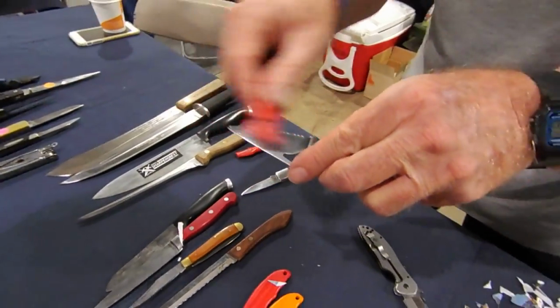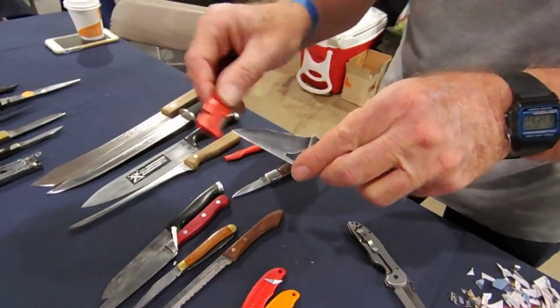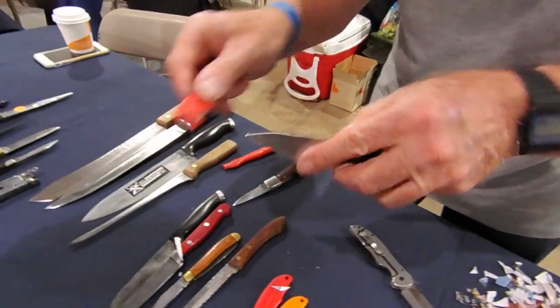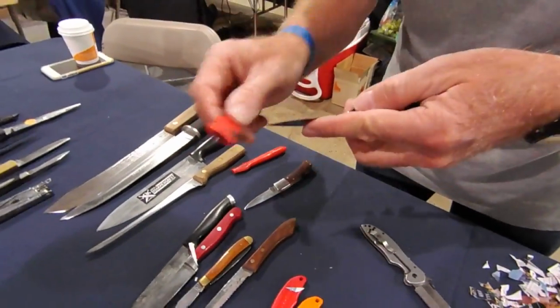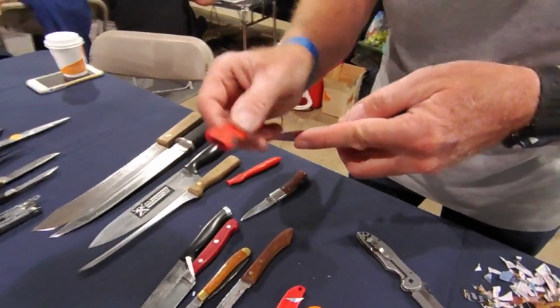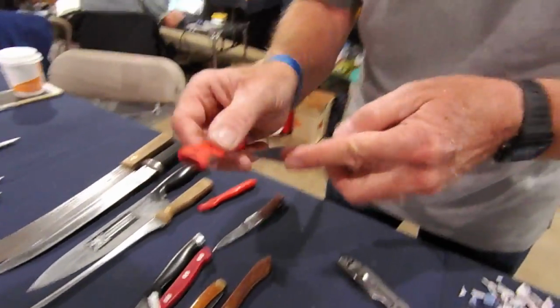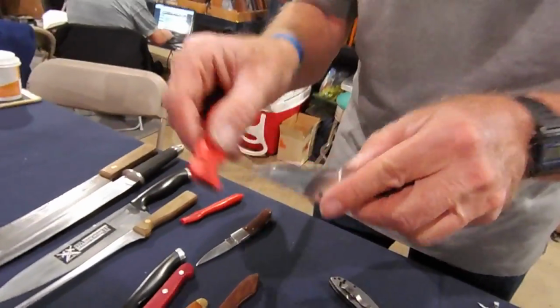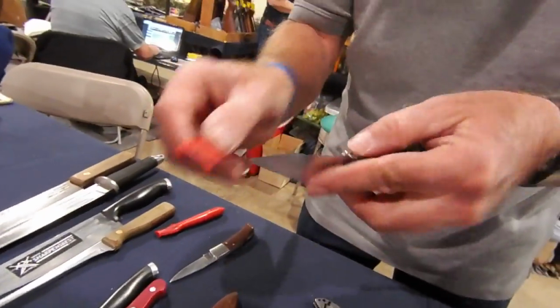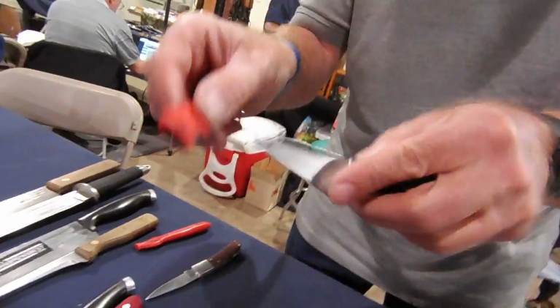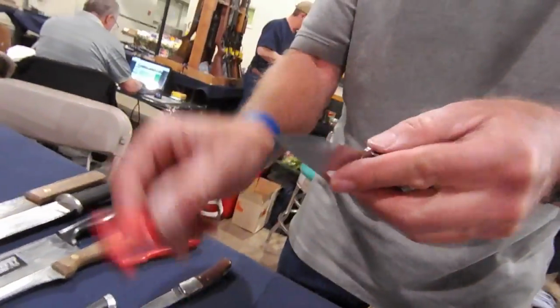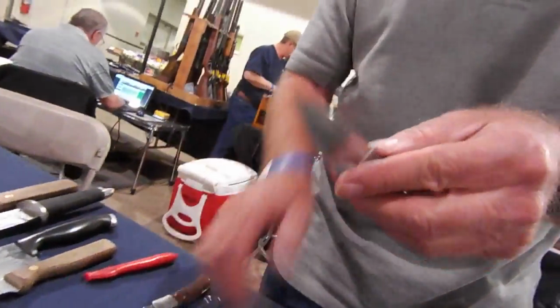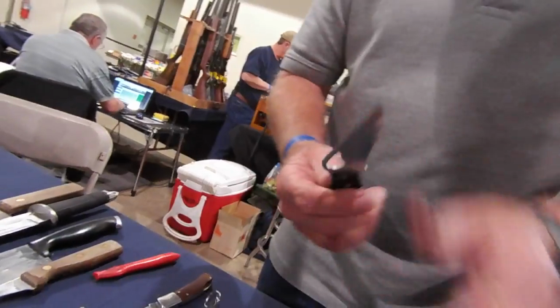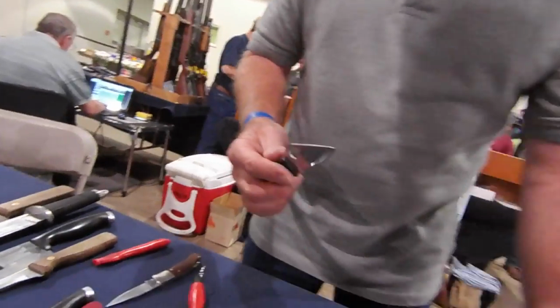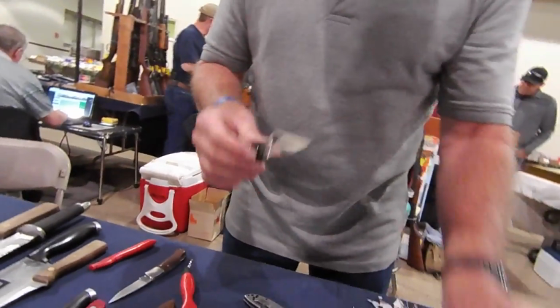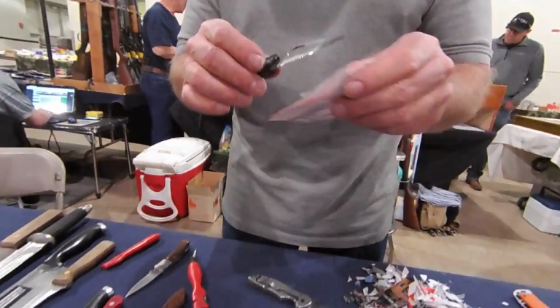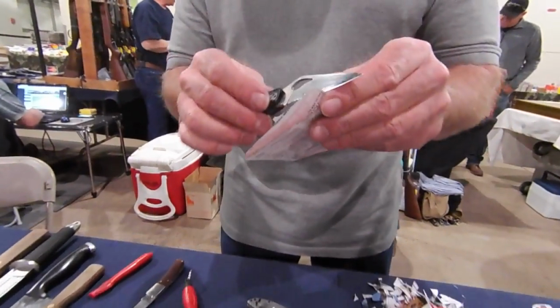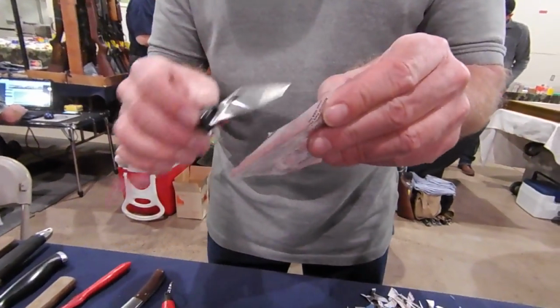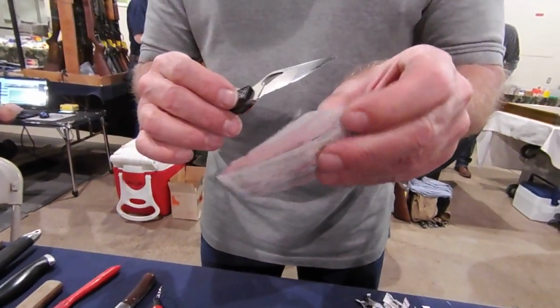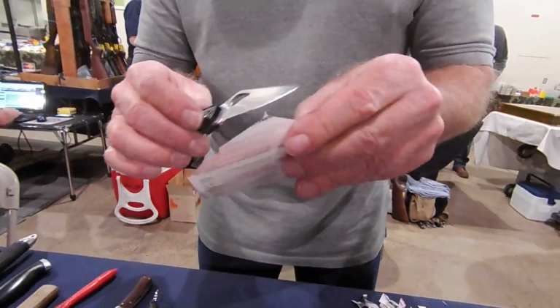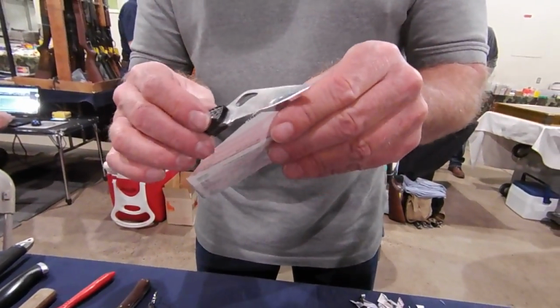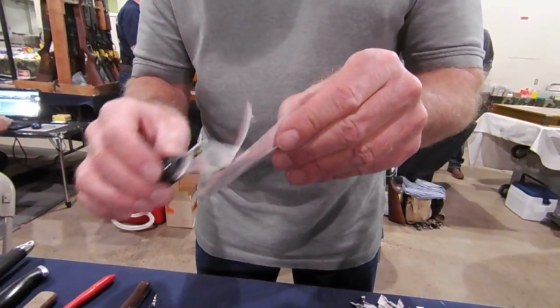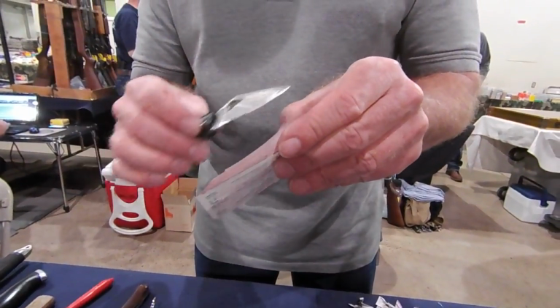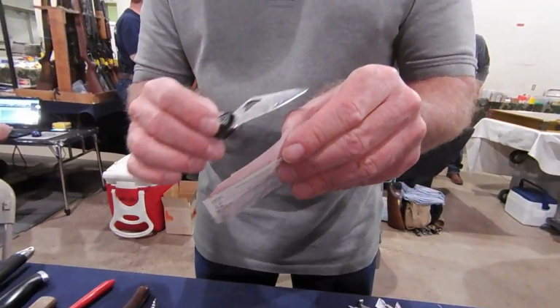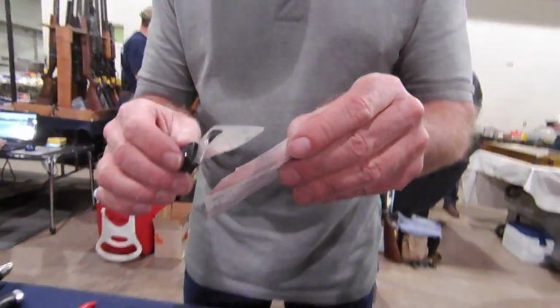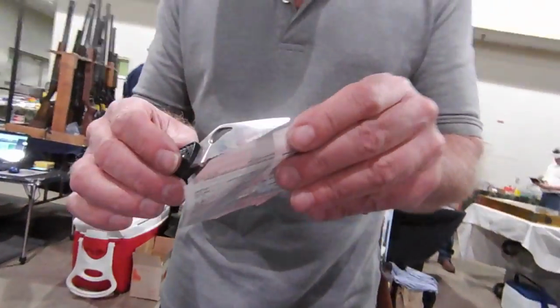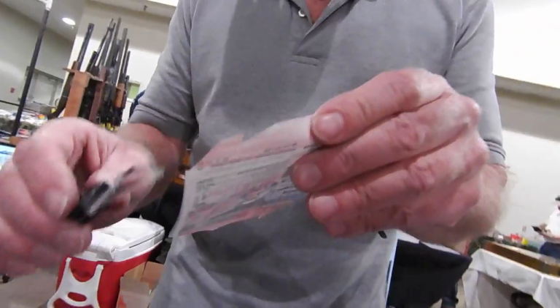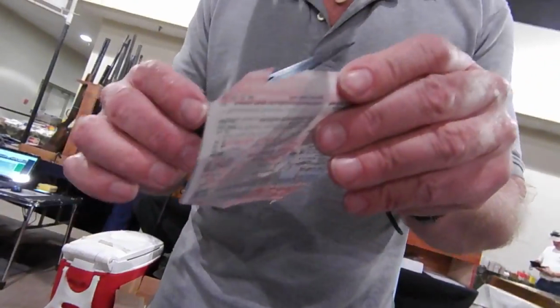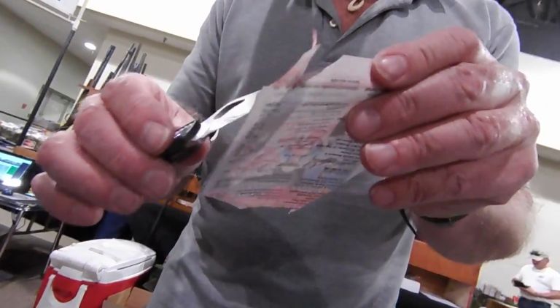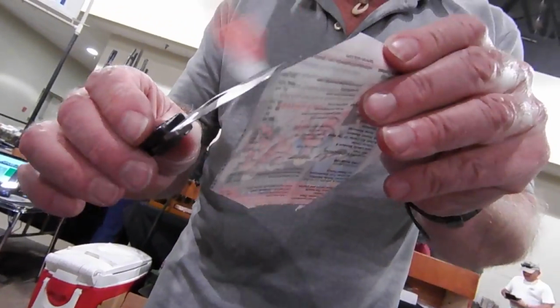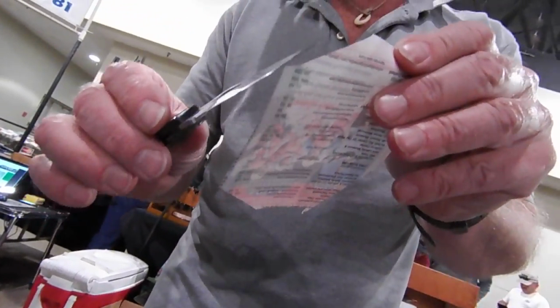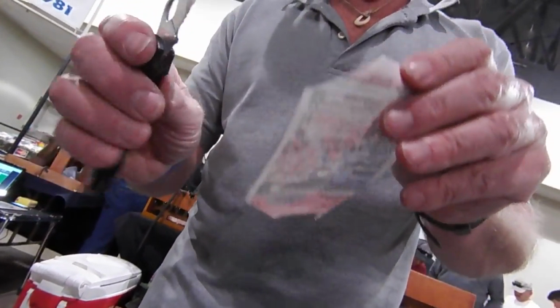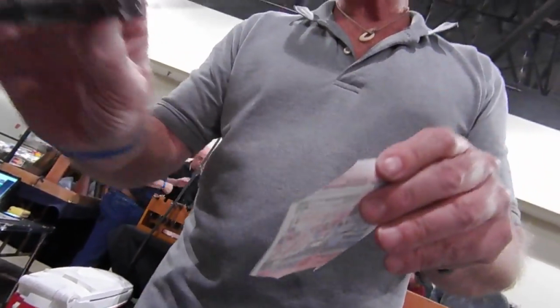You've actually got the blade in pretty good shape — it just needs a little tune-up, just like that. That's a huge difference. Every time. That is a huge difference.